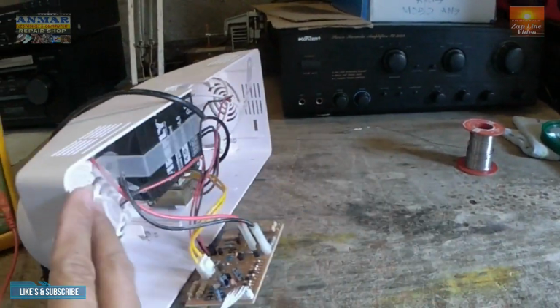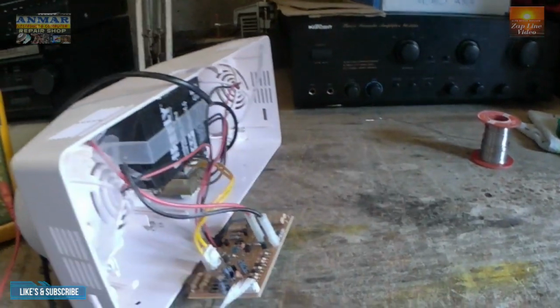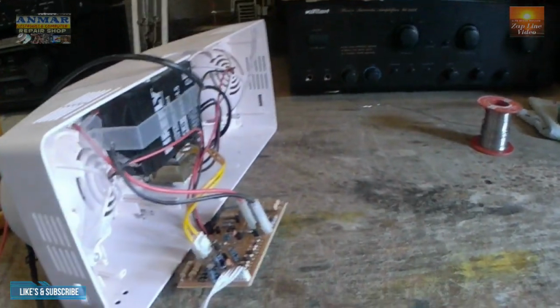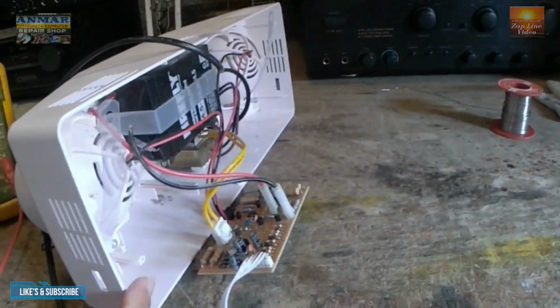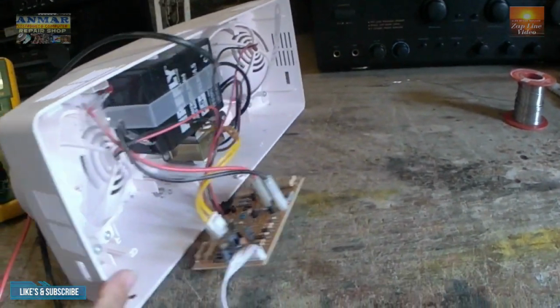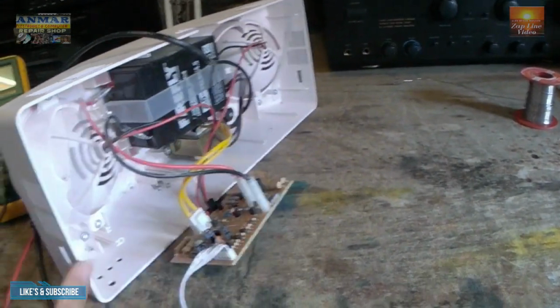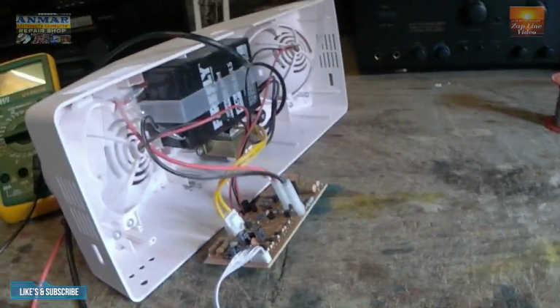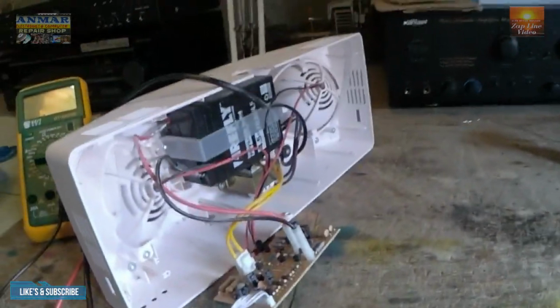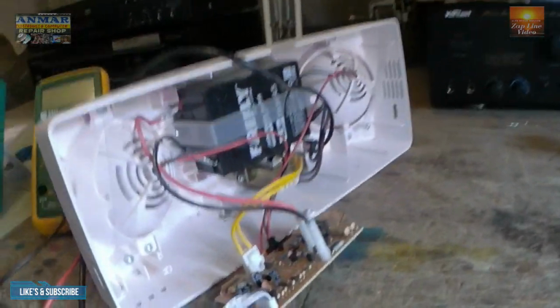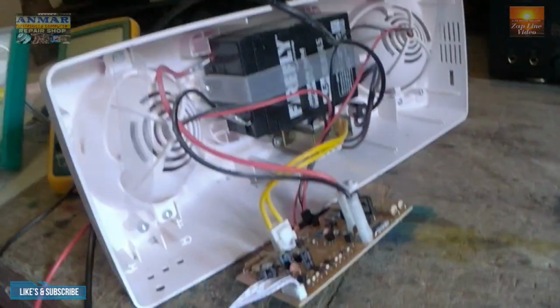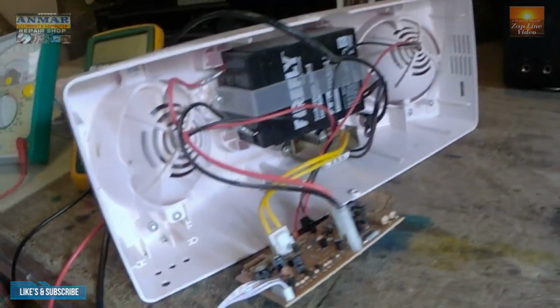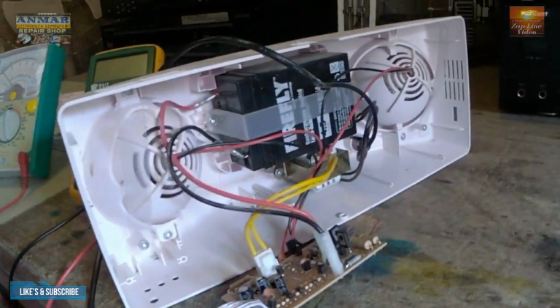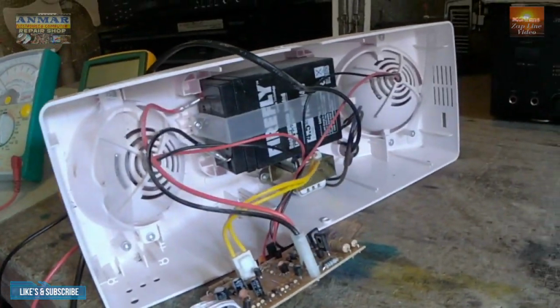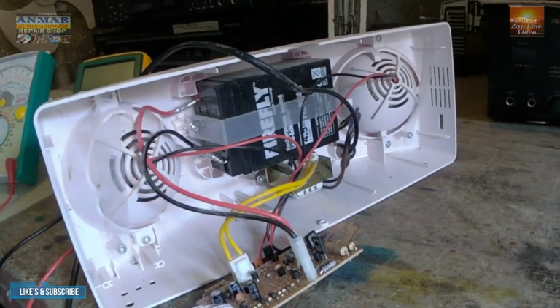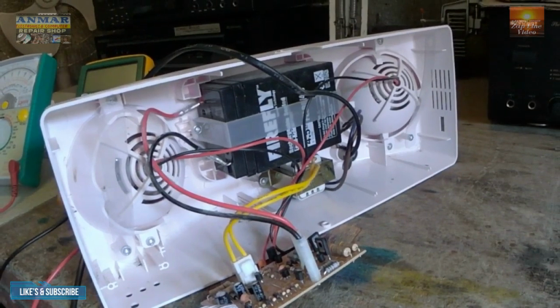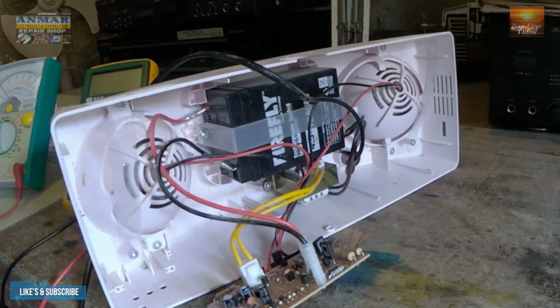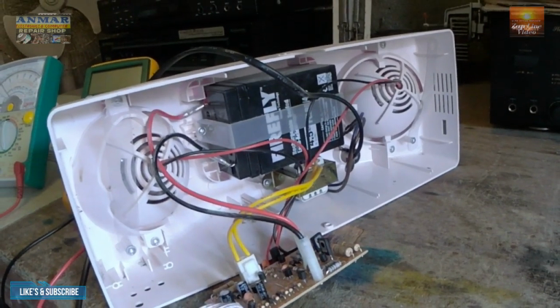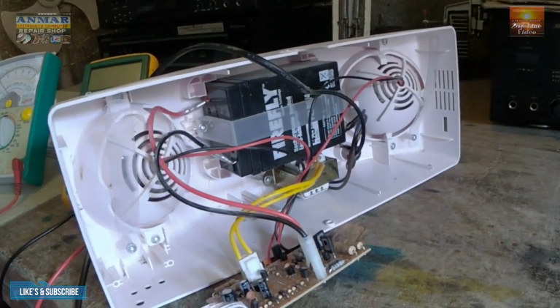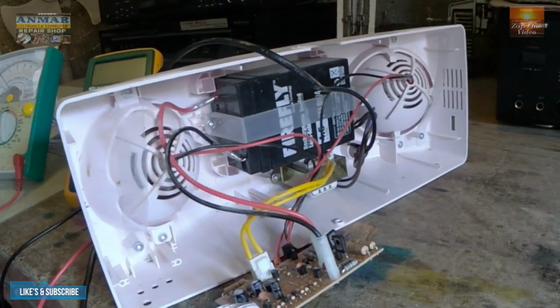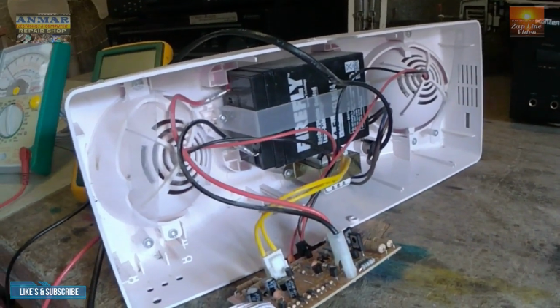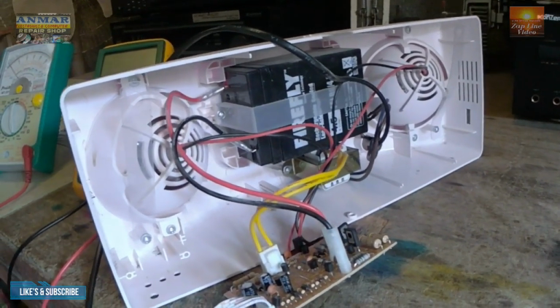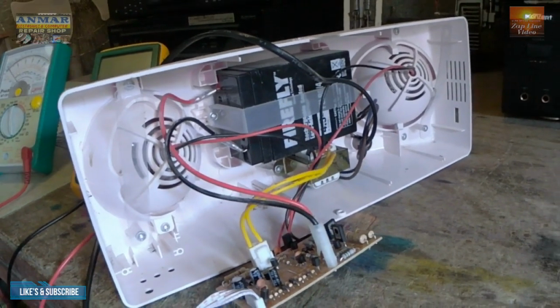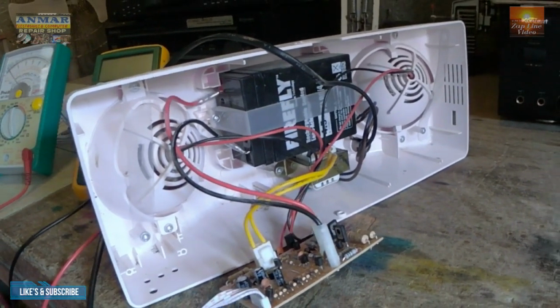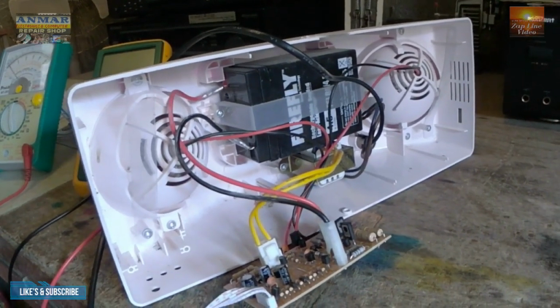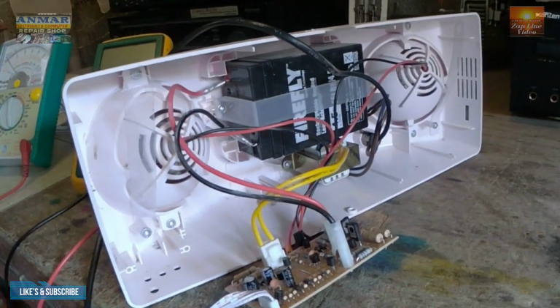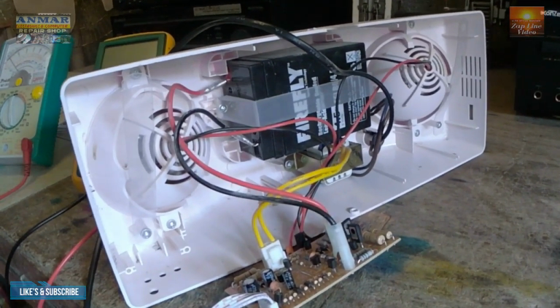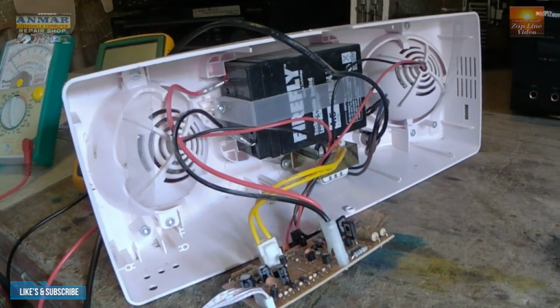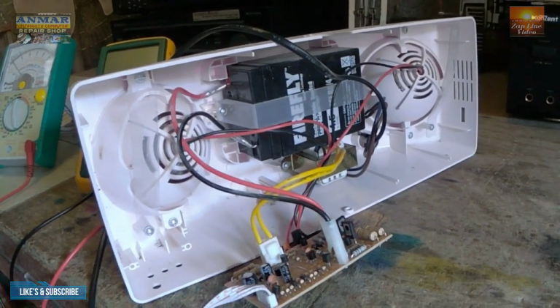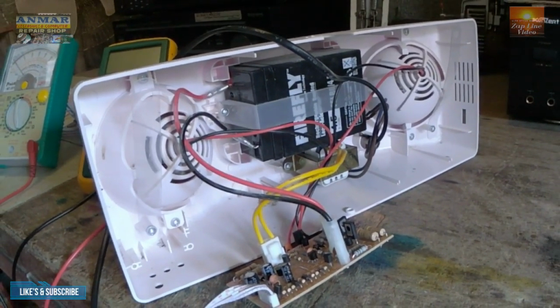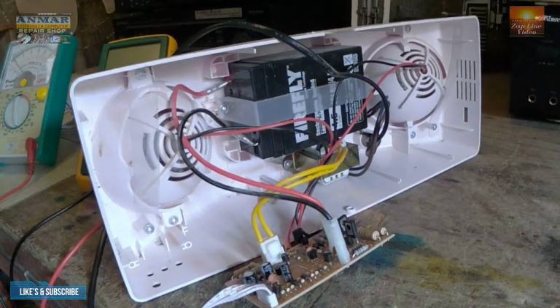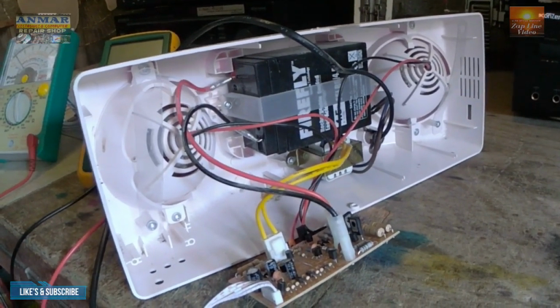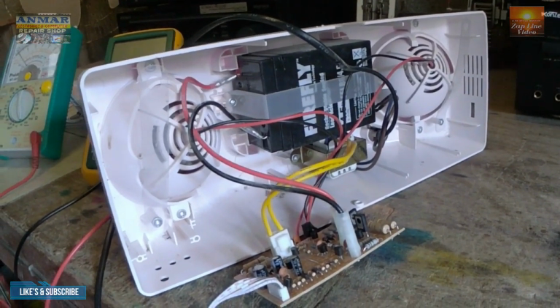Binuksan ko na nga pala ito. May battery siyang 6 volts, 4.5 ampere.